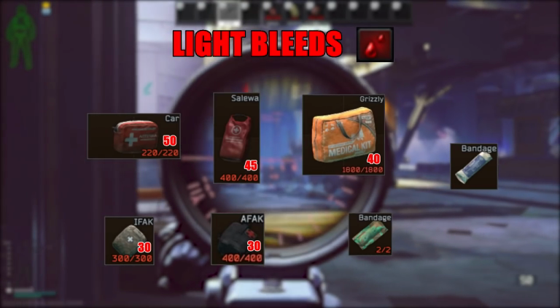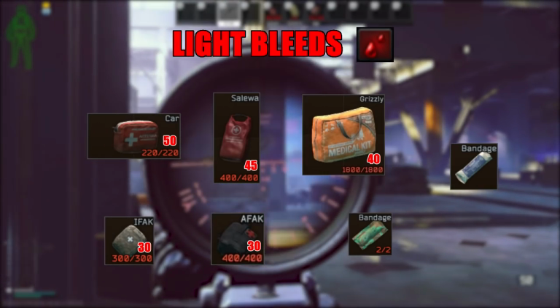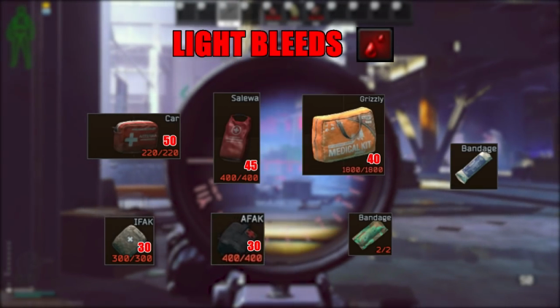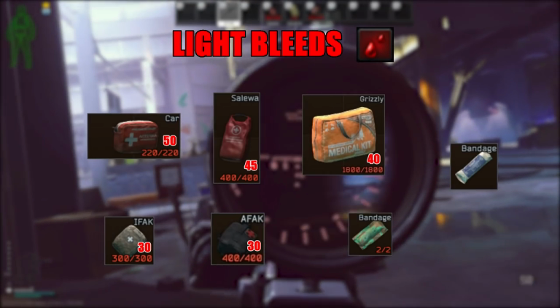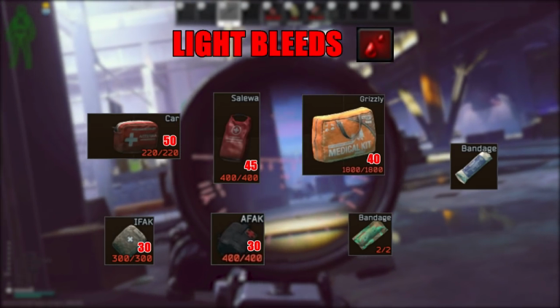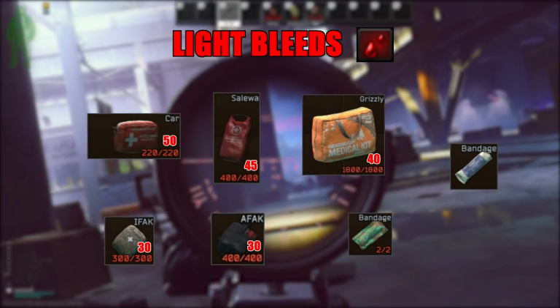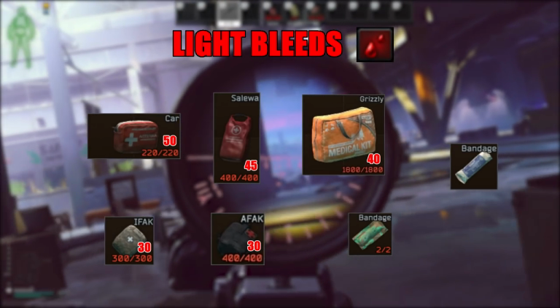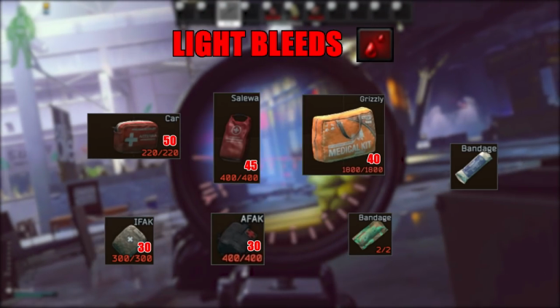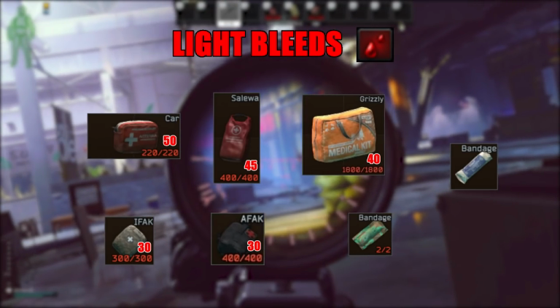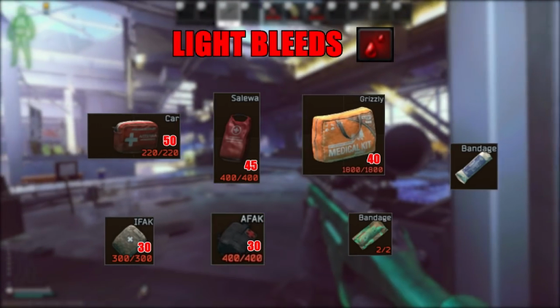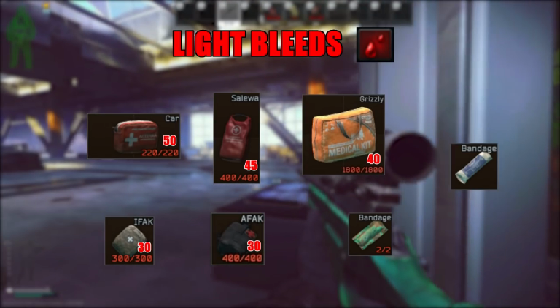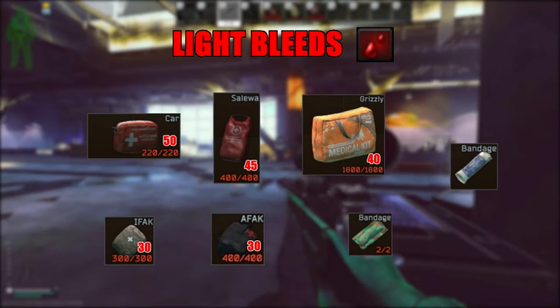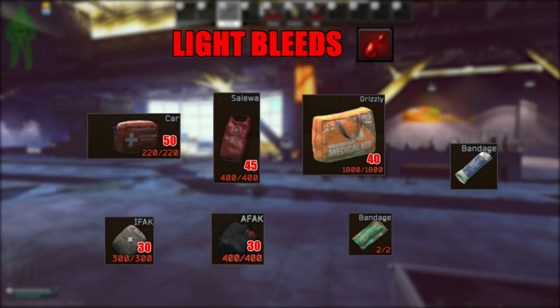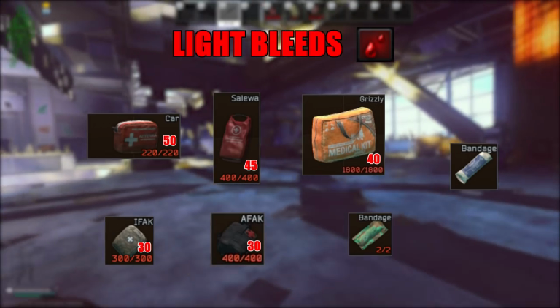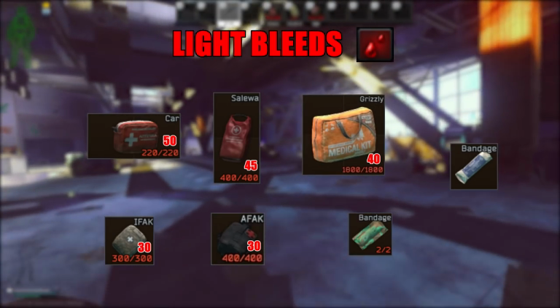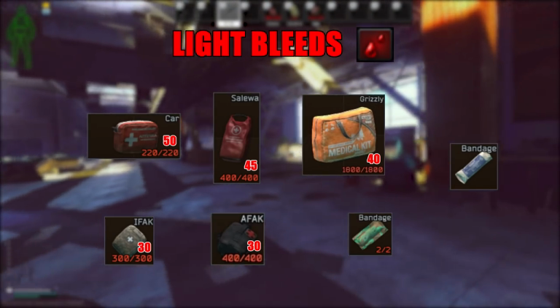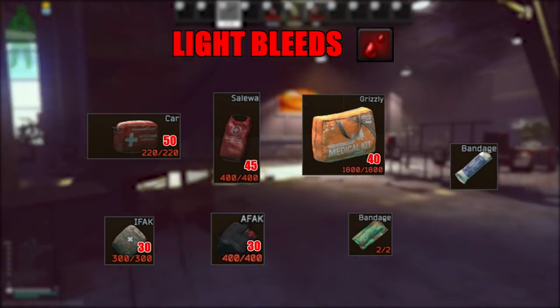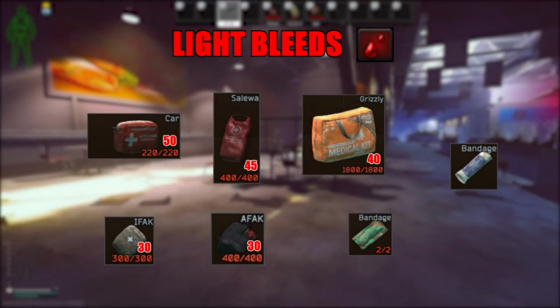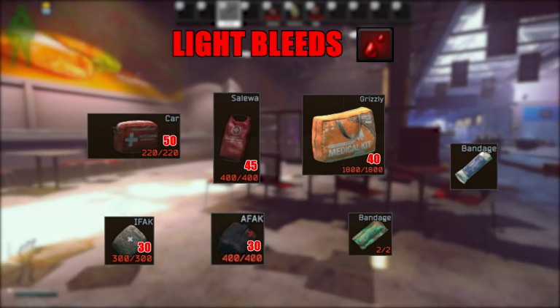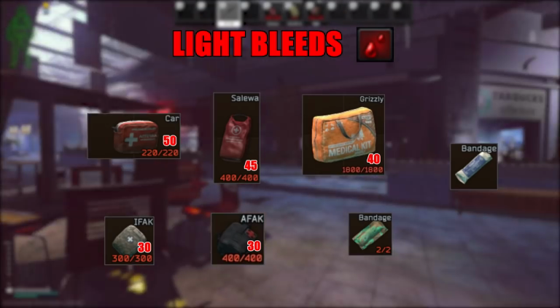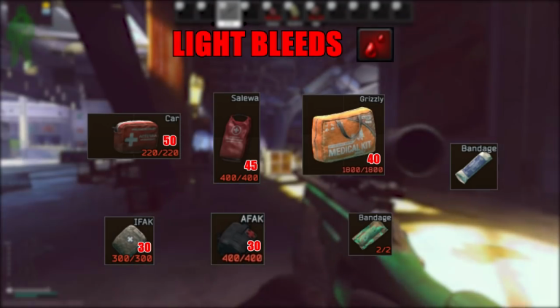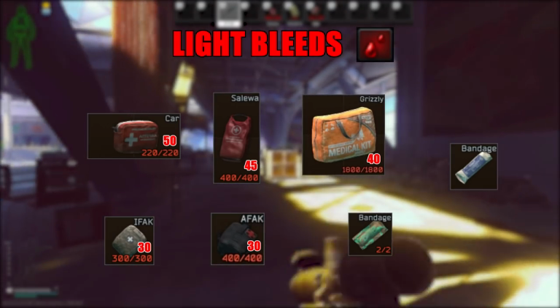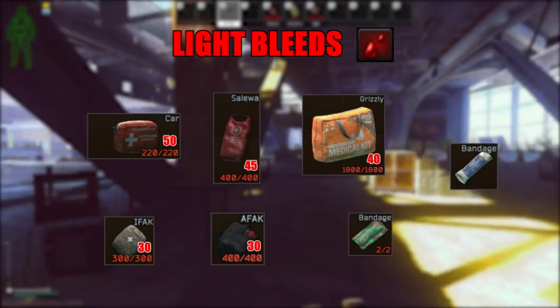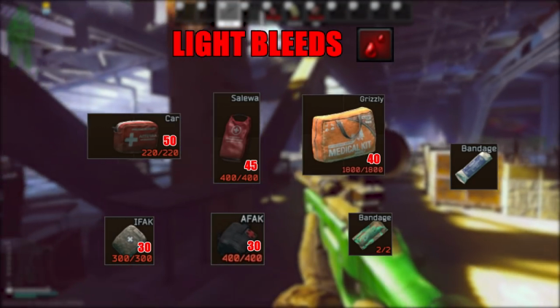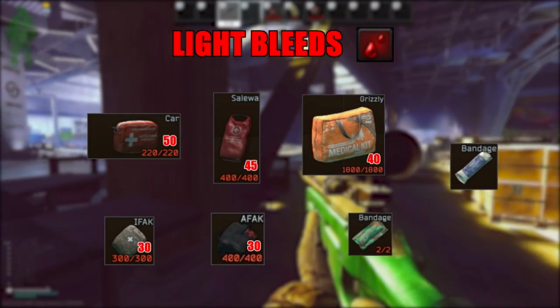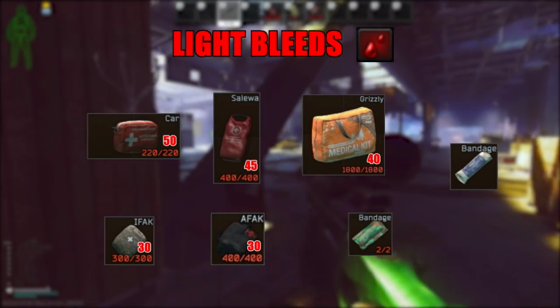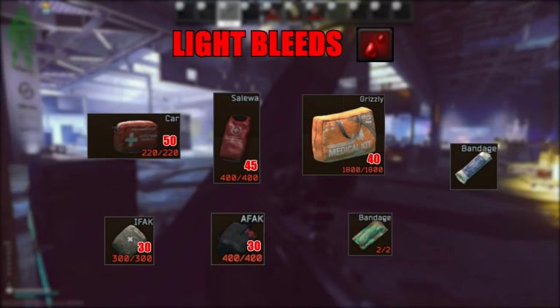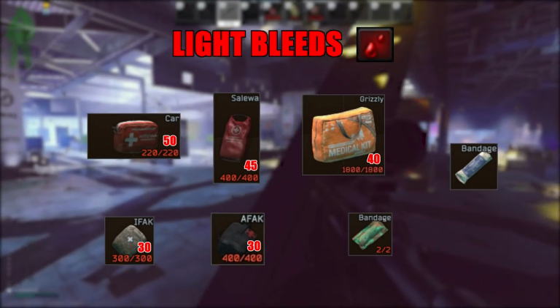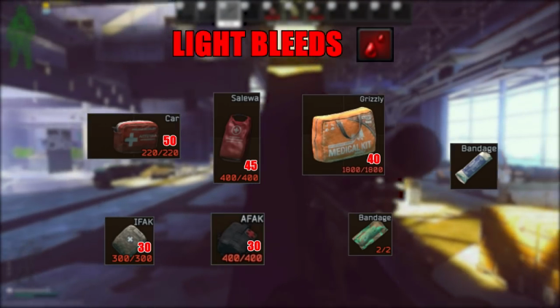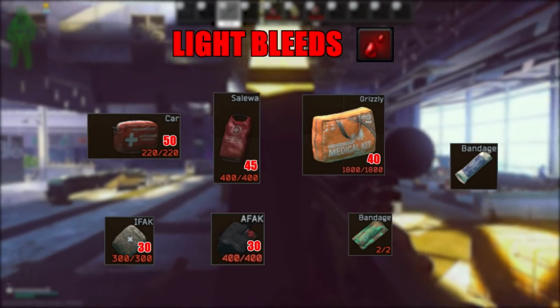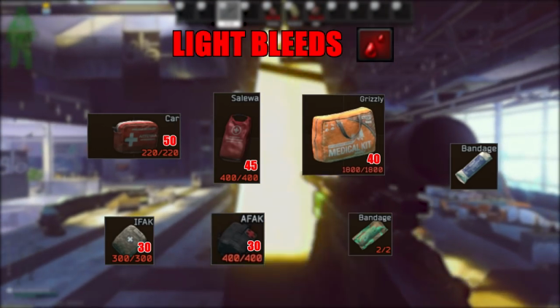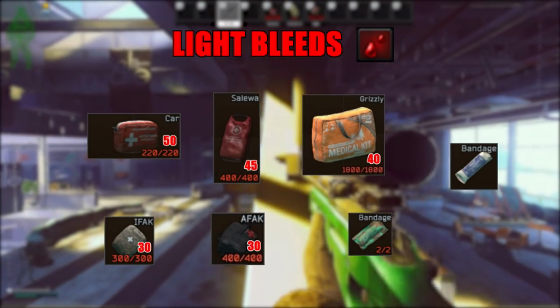For light bleeds, take cards, salo, and grizzly over bandages if you have them unlocked — to heal the bleed and the health pool at the same time. The cost of healing a light bleed is so low, you'll have enough points to heal the rest of the damage and your other parts. With bandages, you'll have to use 2 different items, which means 2 different animations.